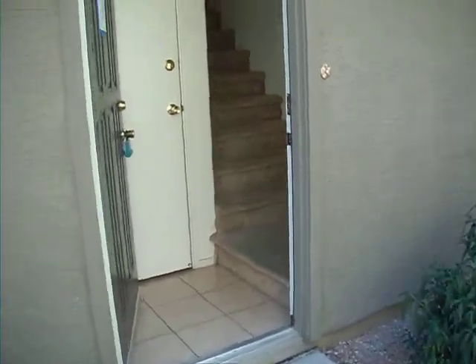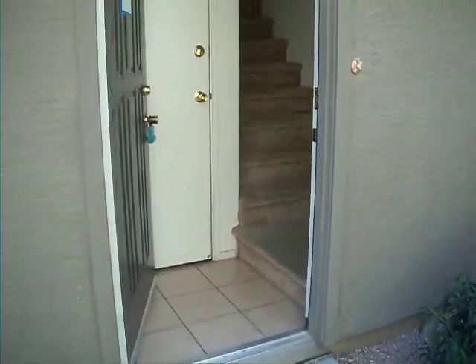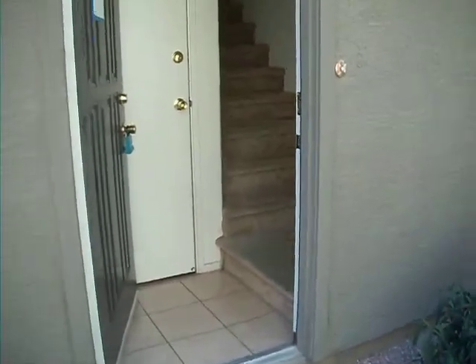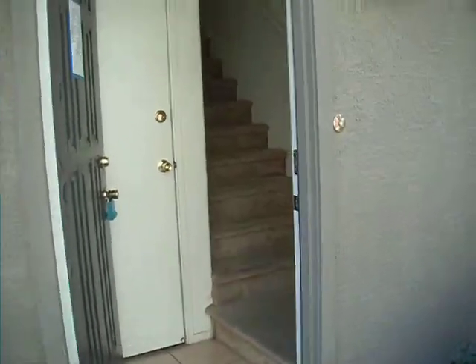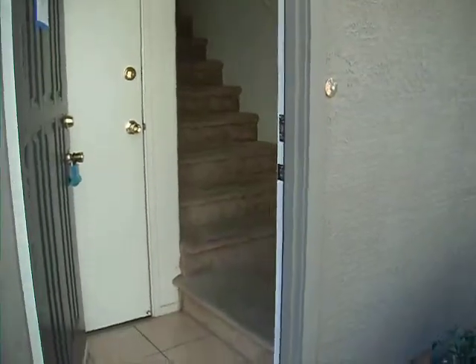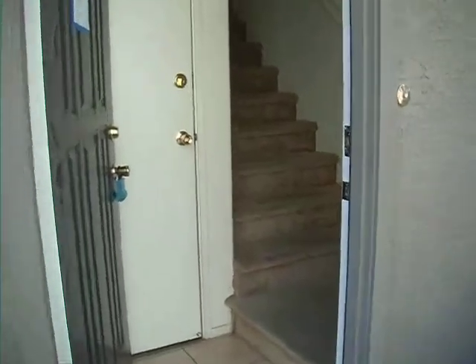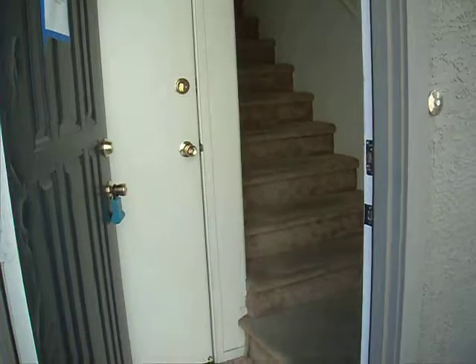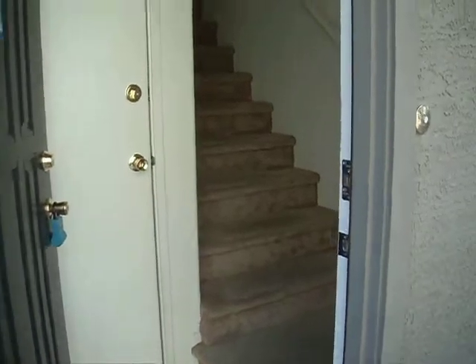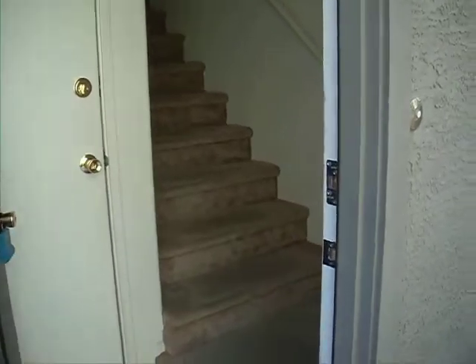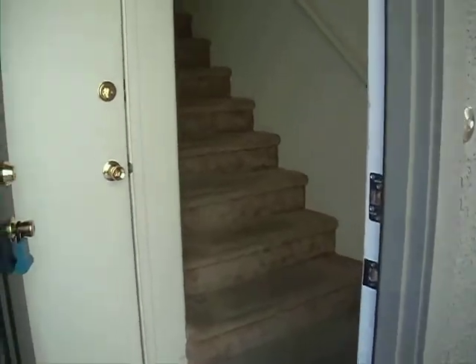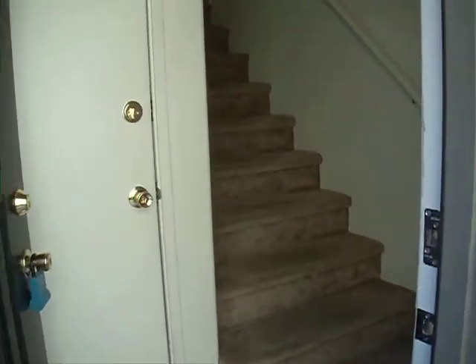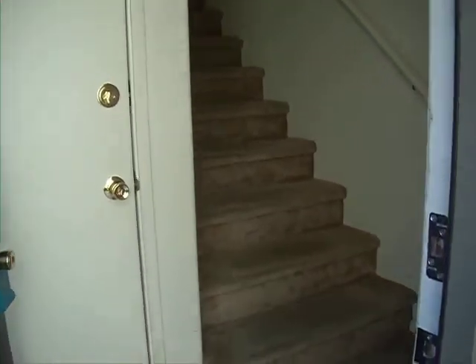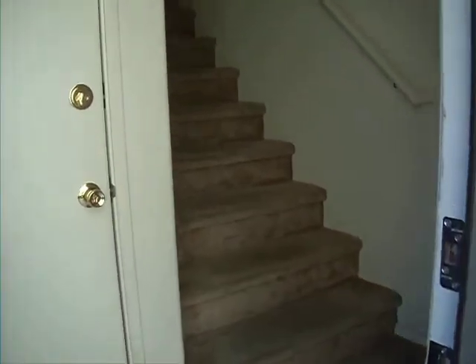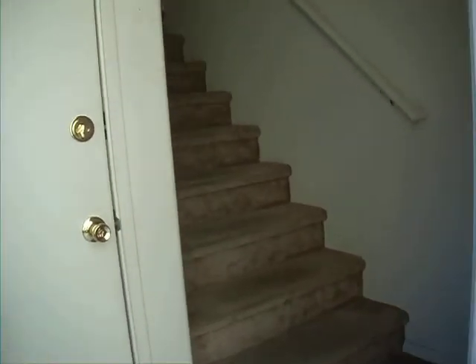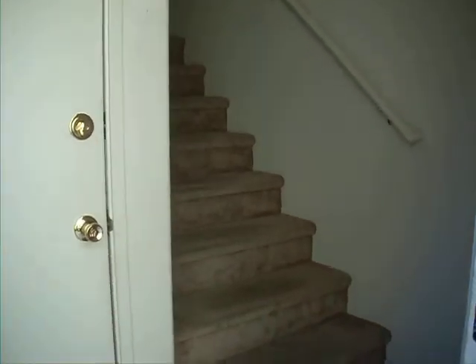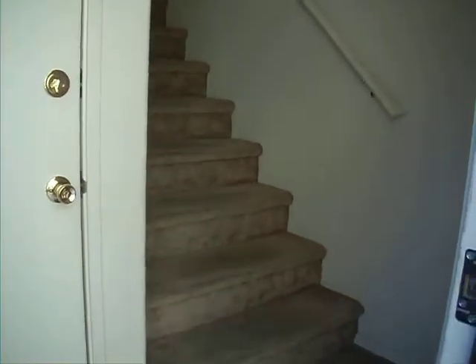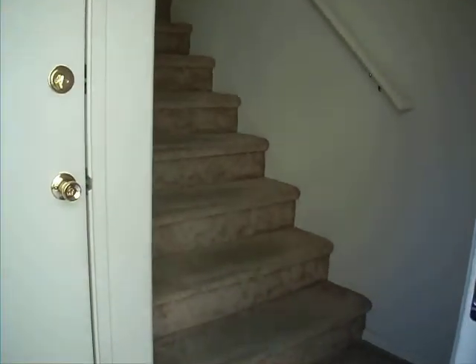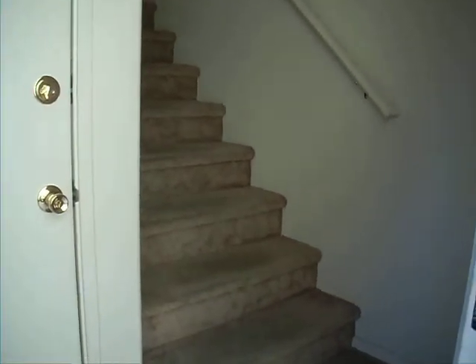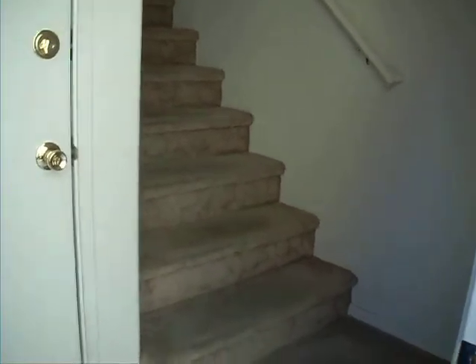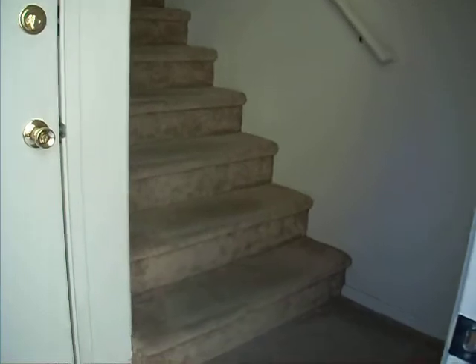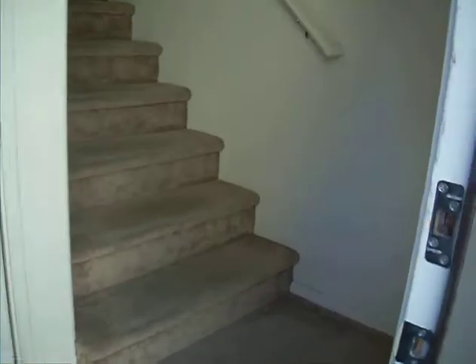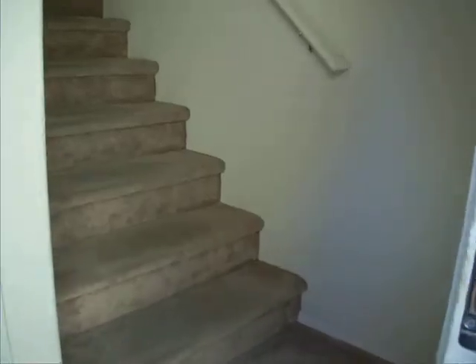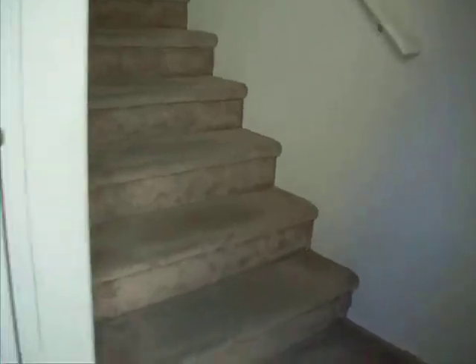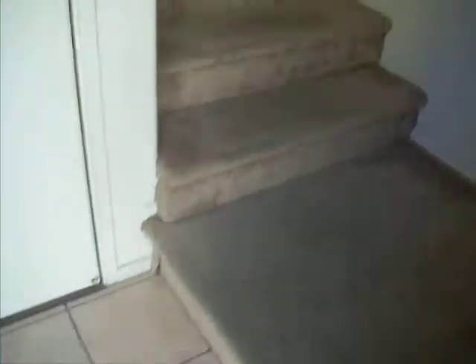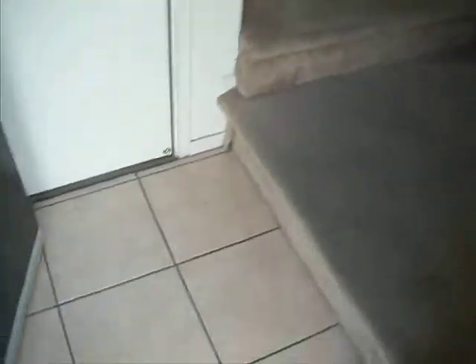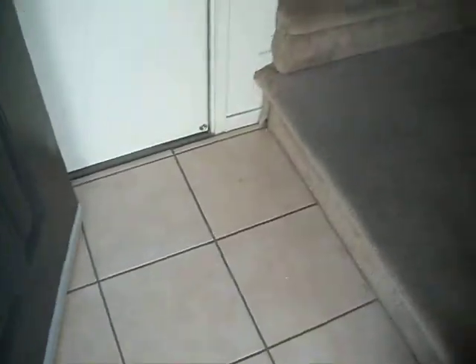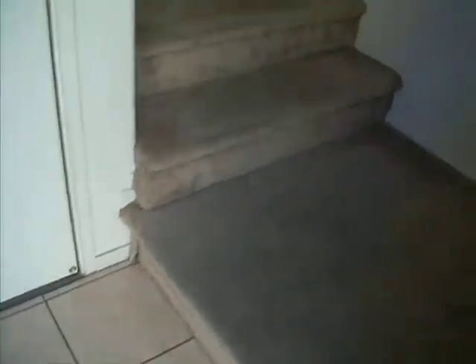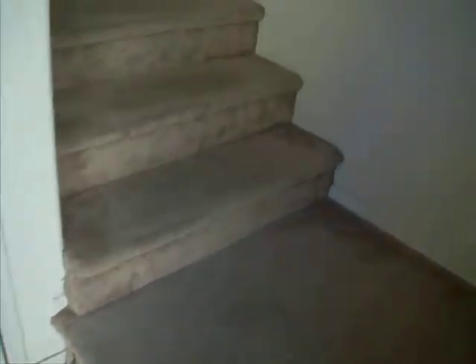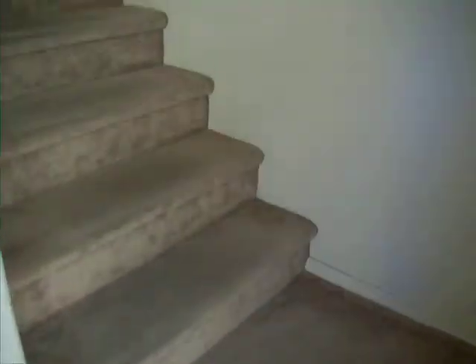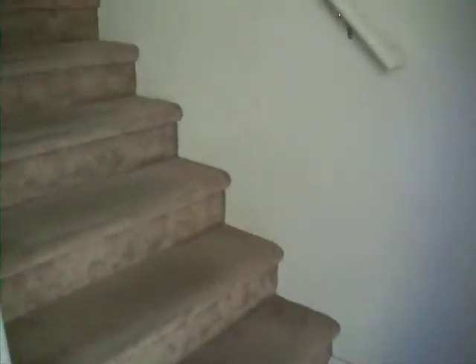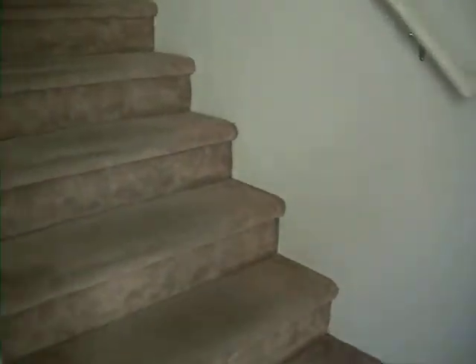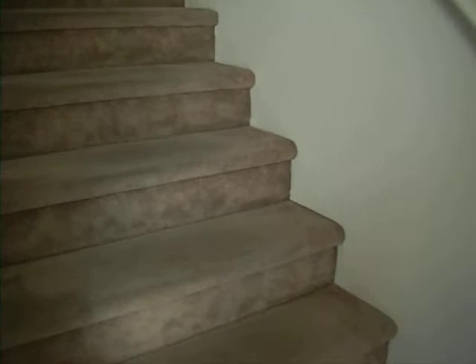I'm at 18250 North 32nd Street, number 1007. Going in the front door, as you can see, tile entry into the carpeted stairwell.